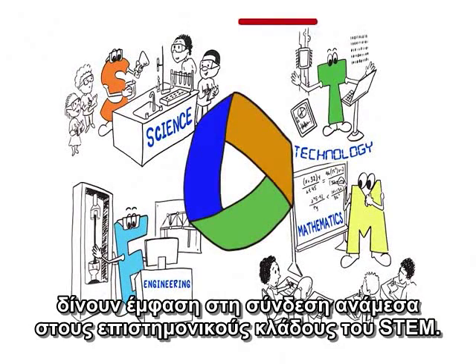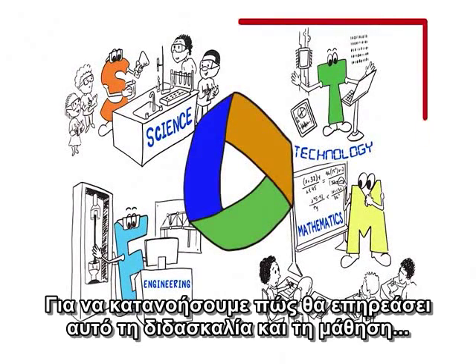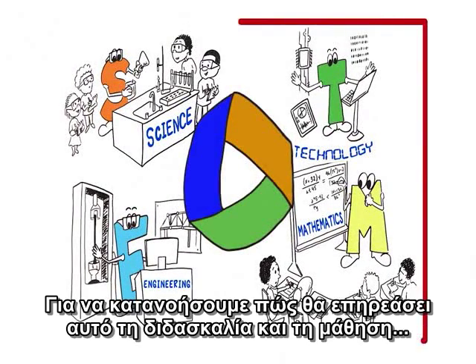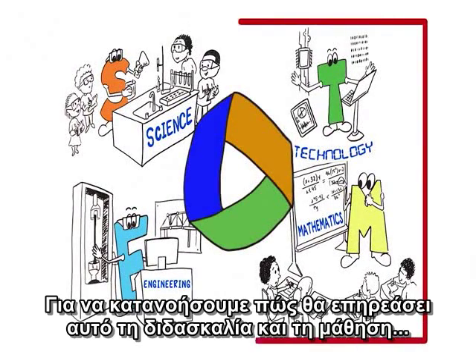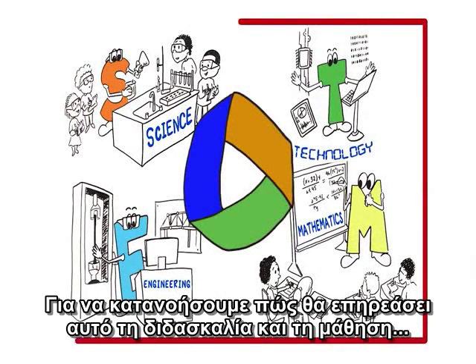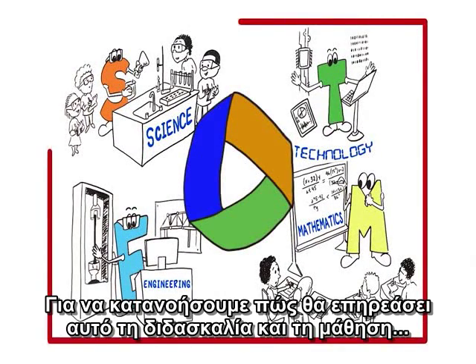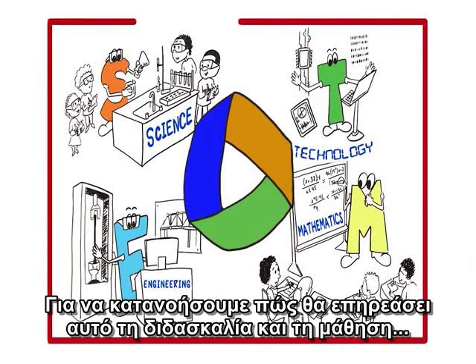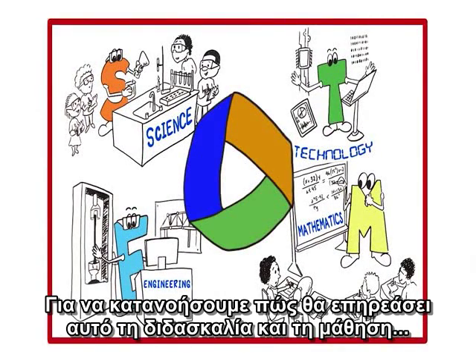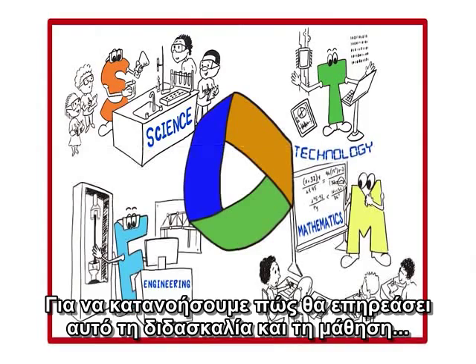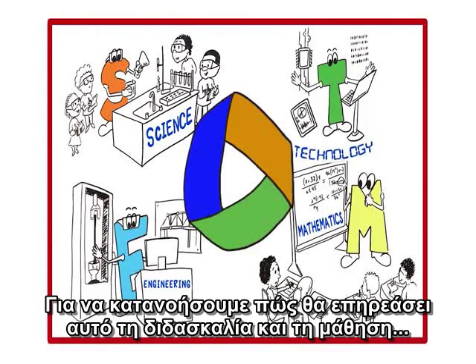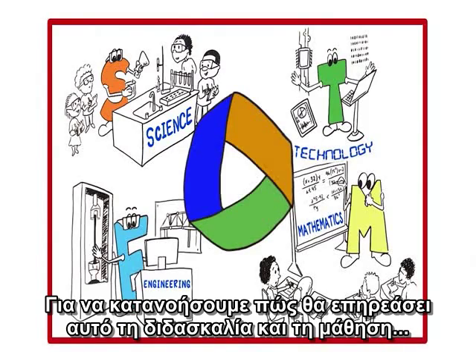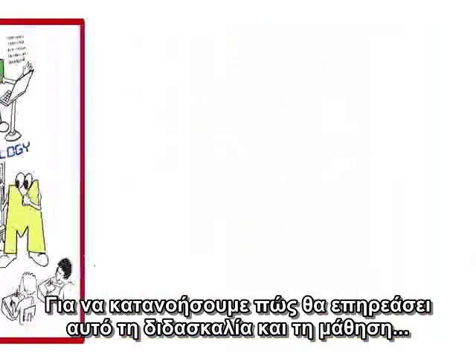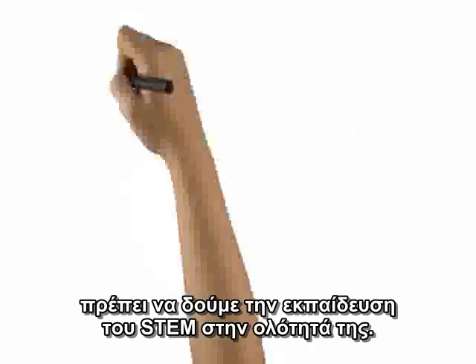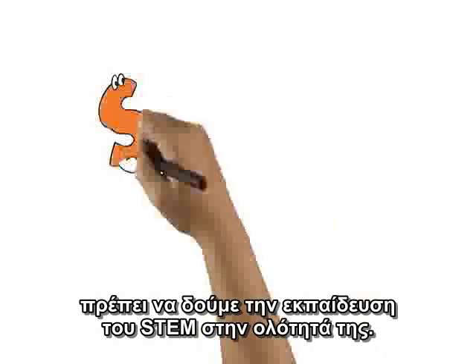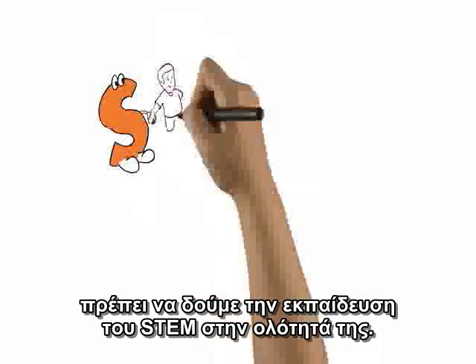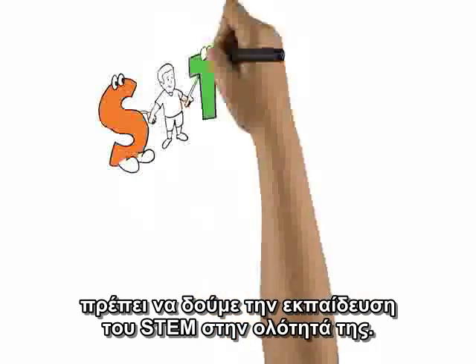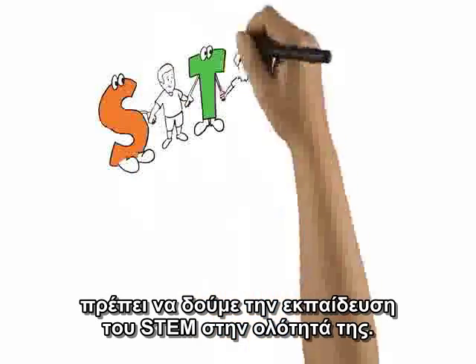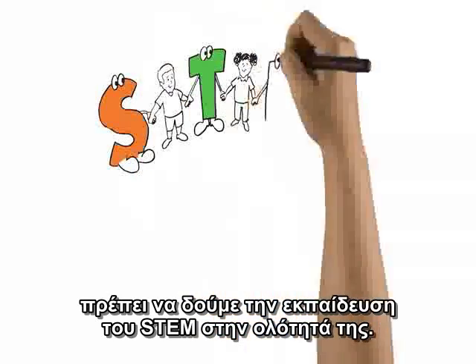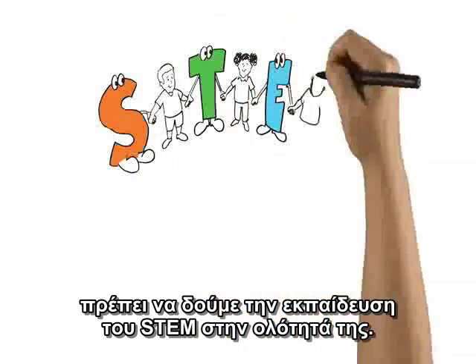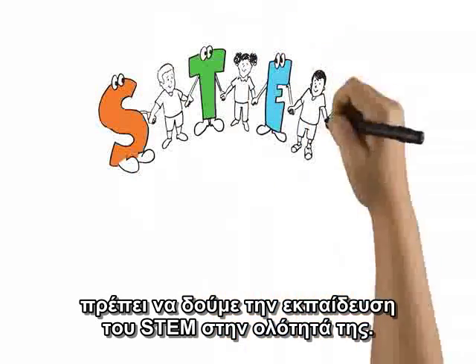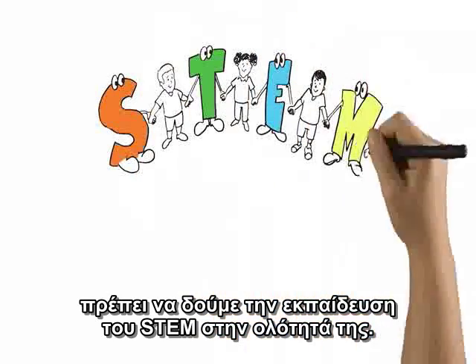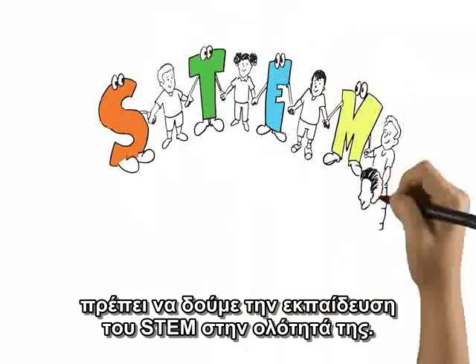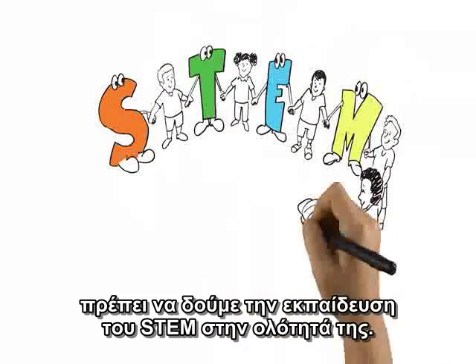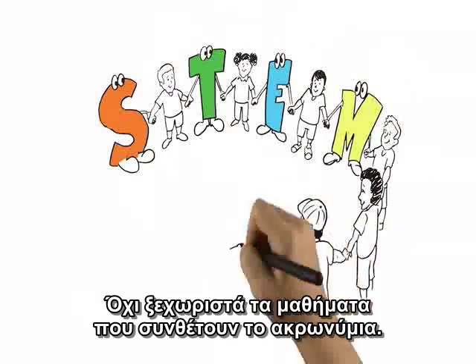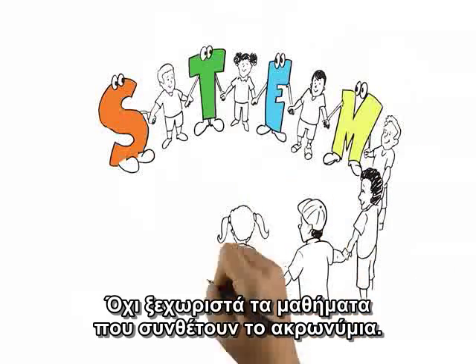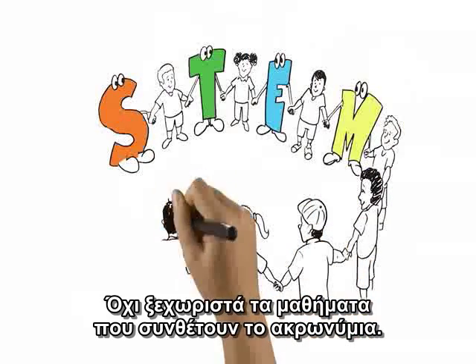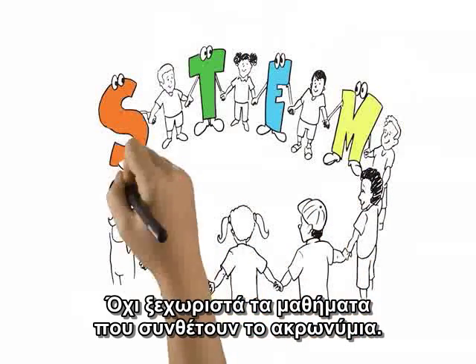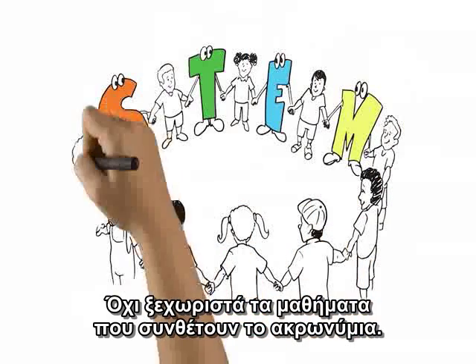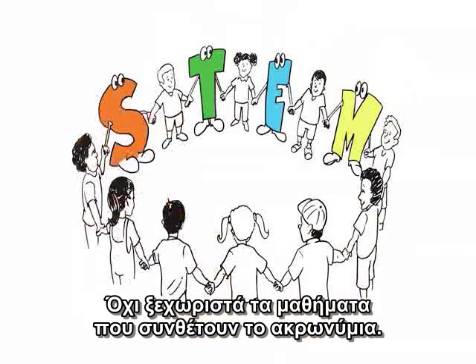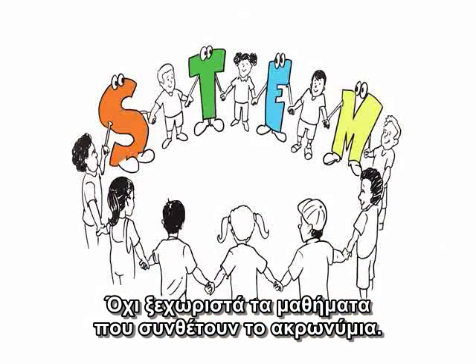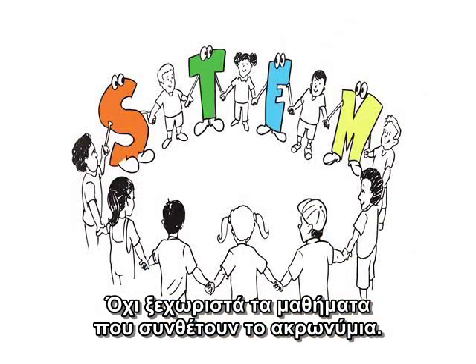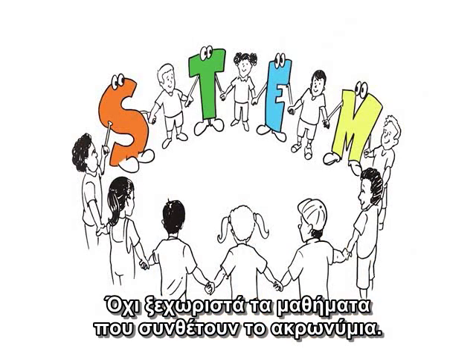To understand how this trend might affect teaching and learning in the future, we need to take a closer look at integrated STEM education — not just the individual subjects that make up the acronym.